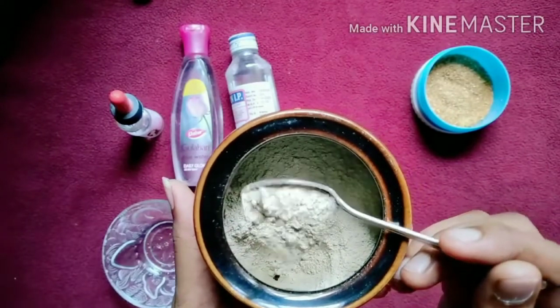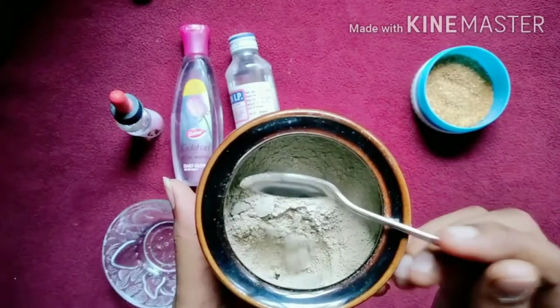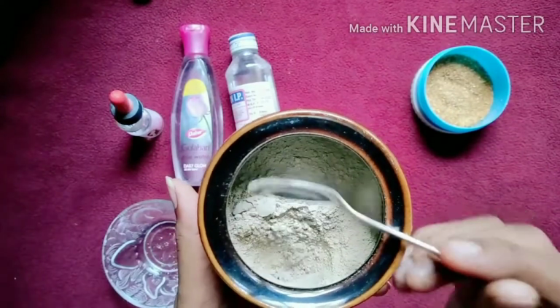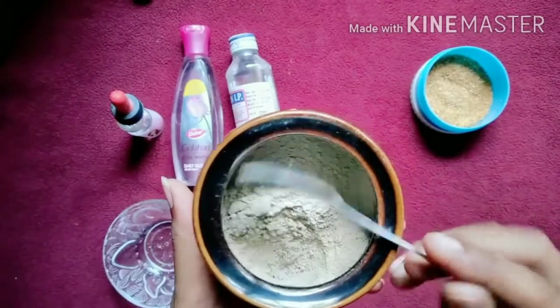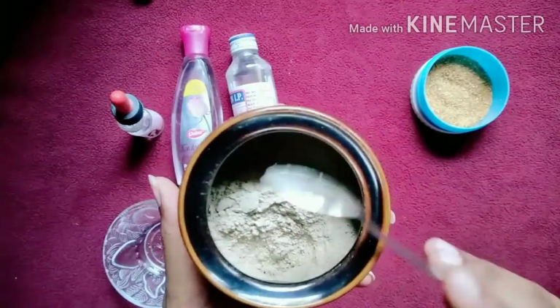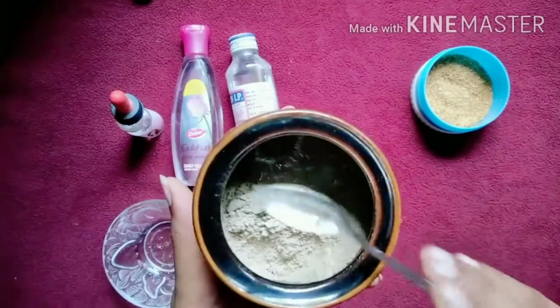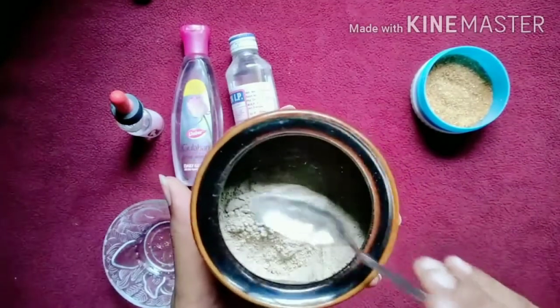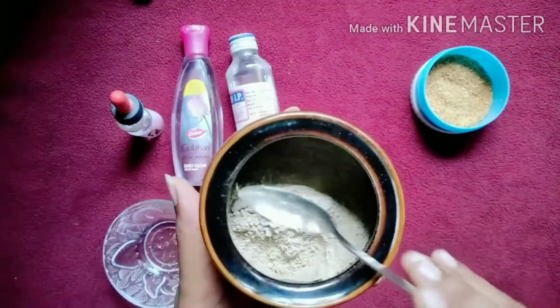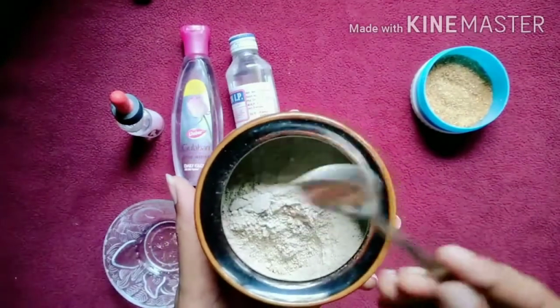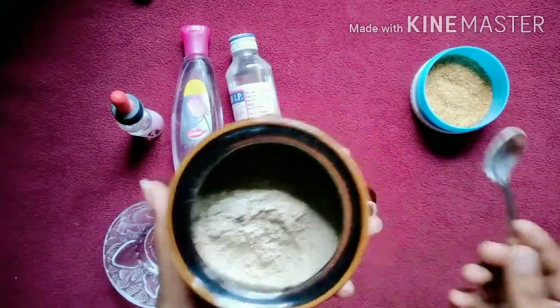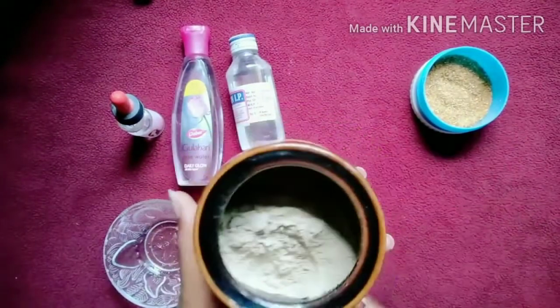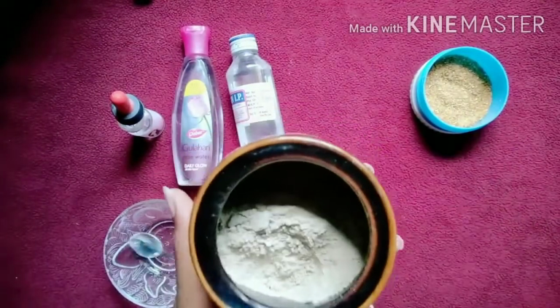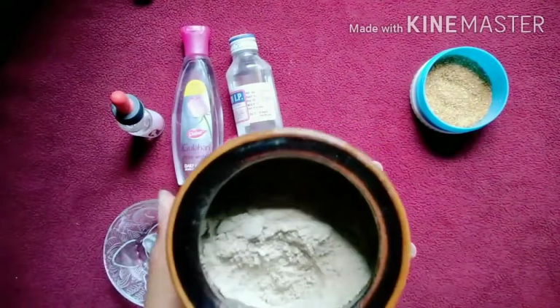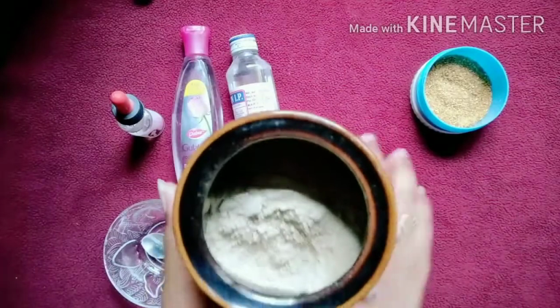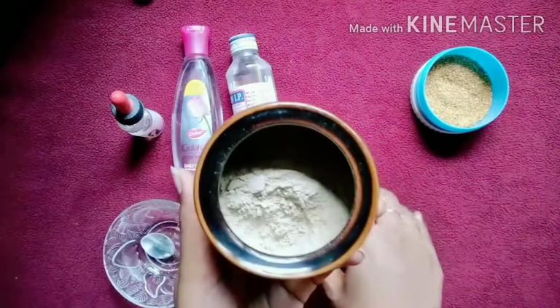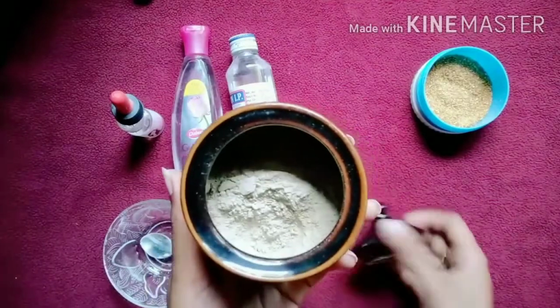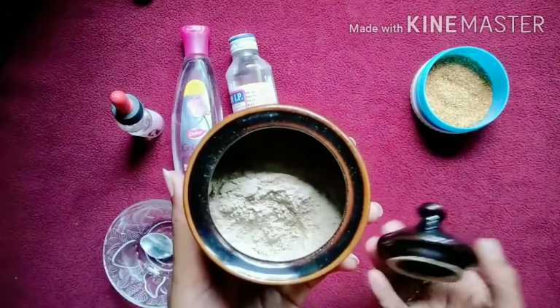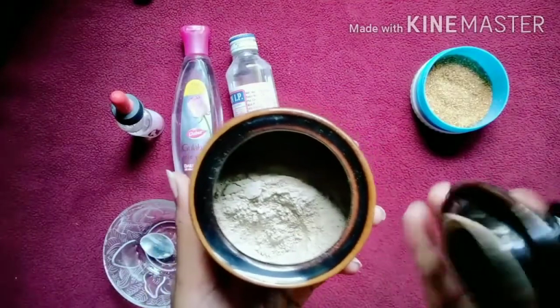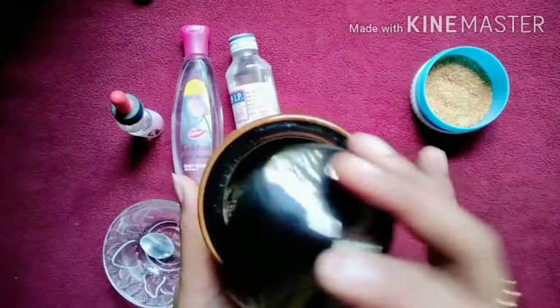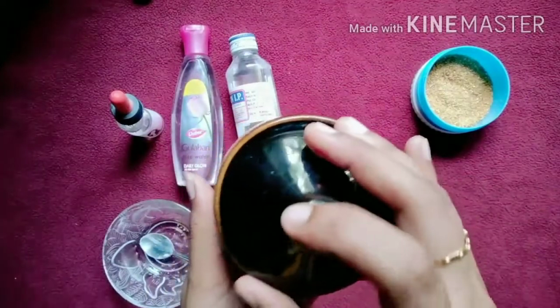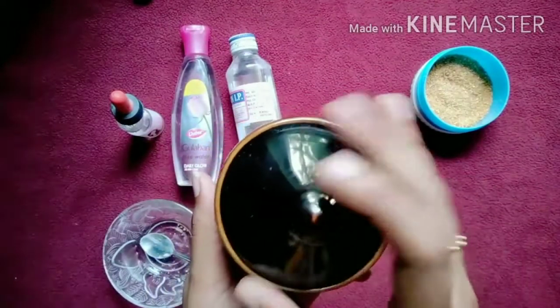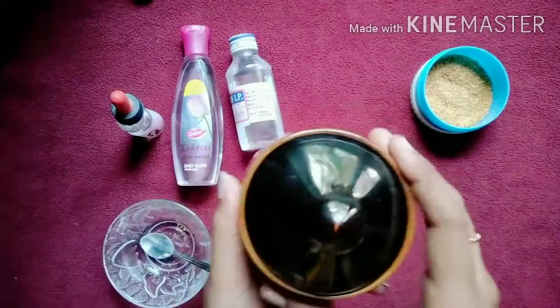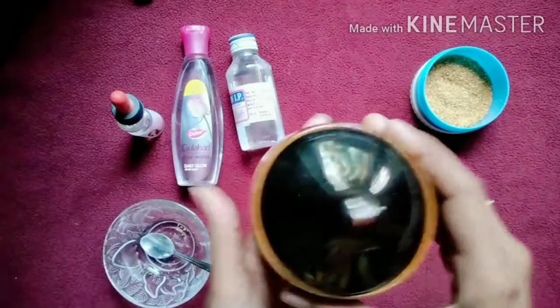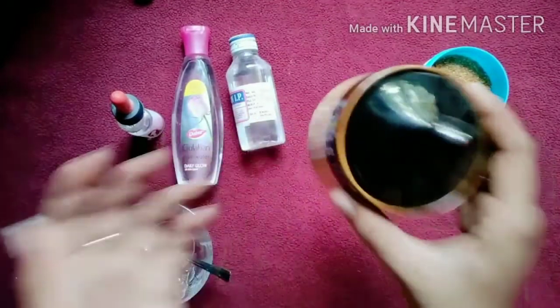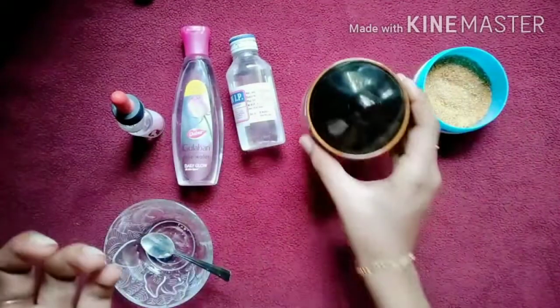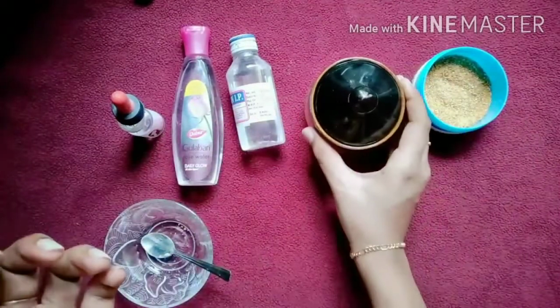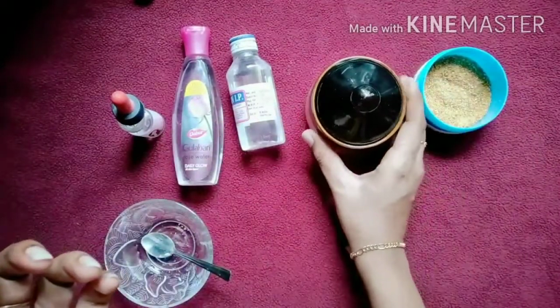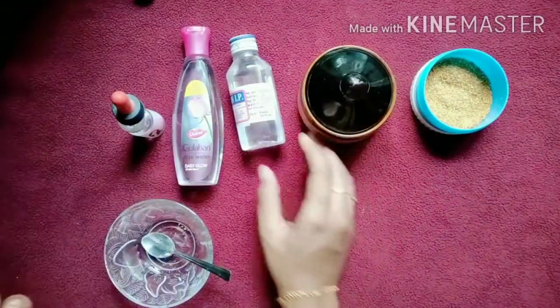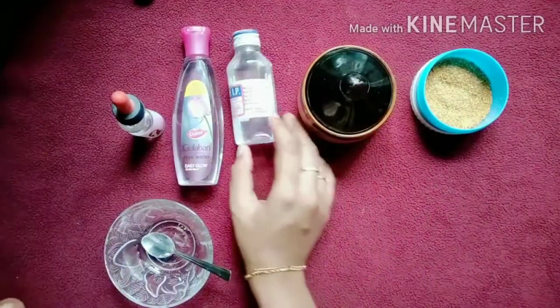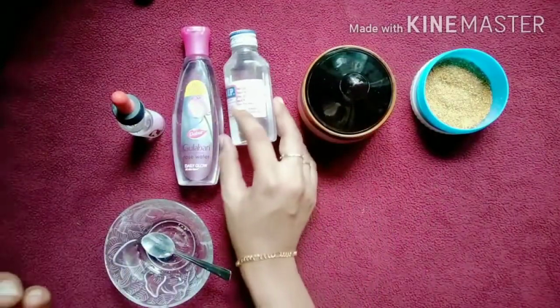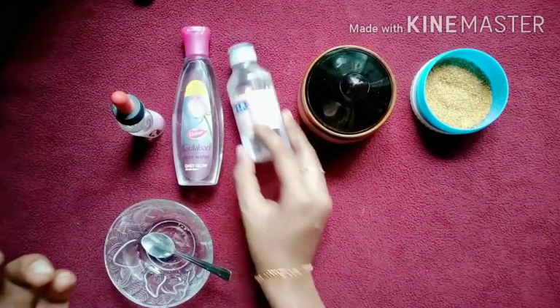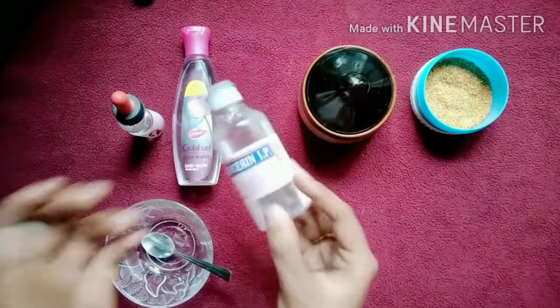It is not necessary to use it if you don't have enough skin. I will use it, but be careful — this is very careful skin. The oil is perfect, the oil is great.